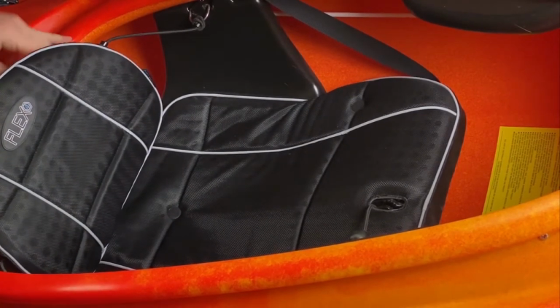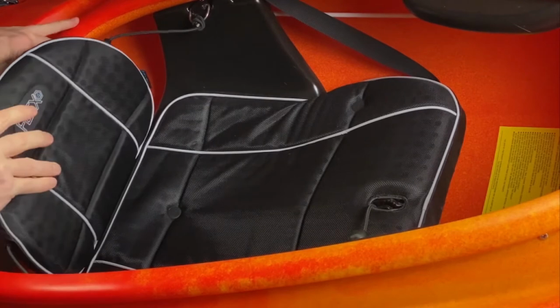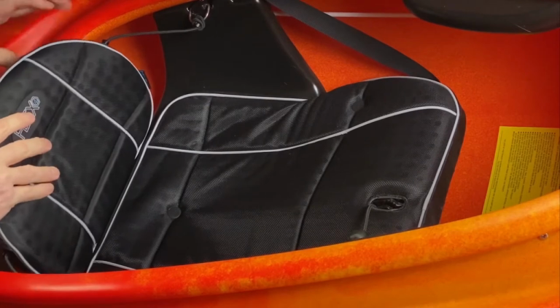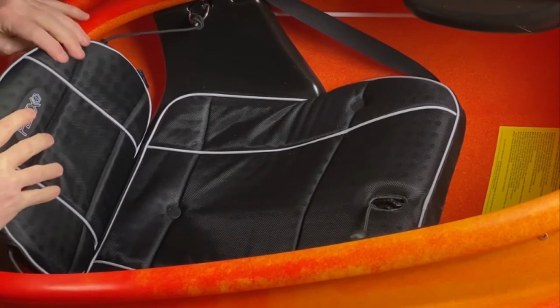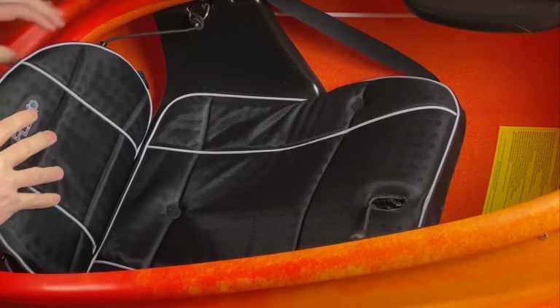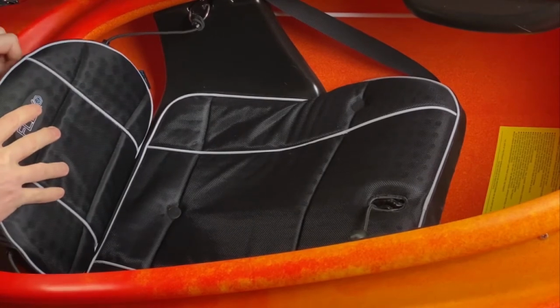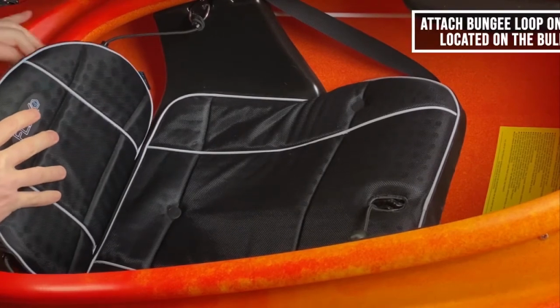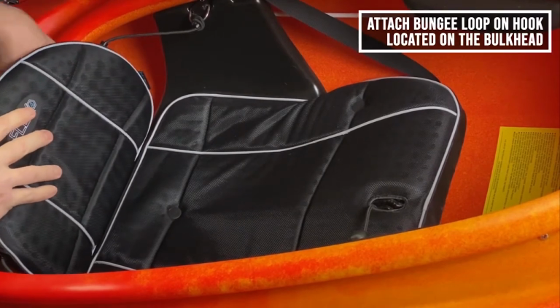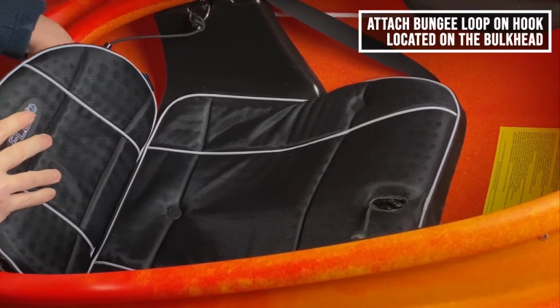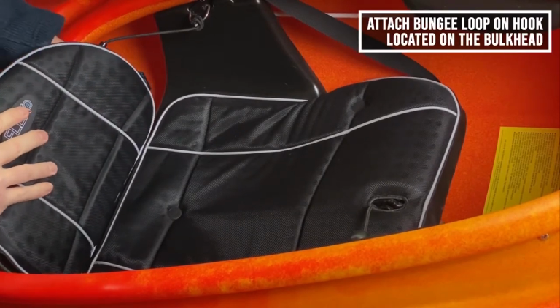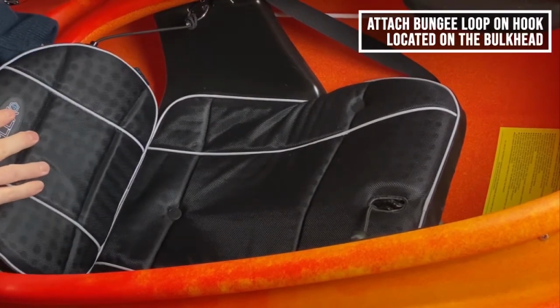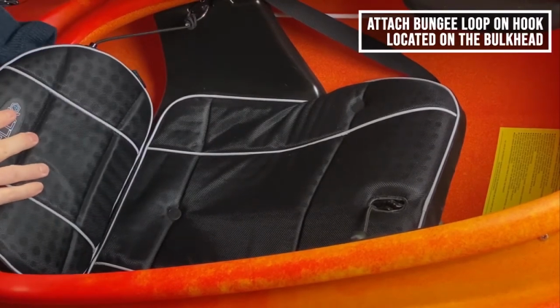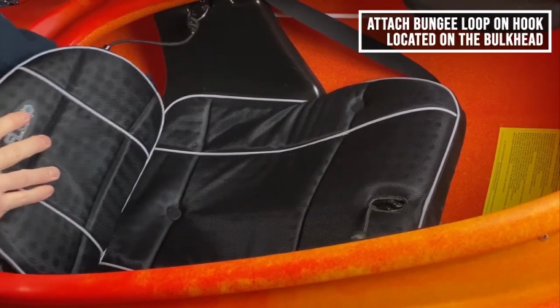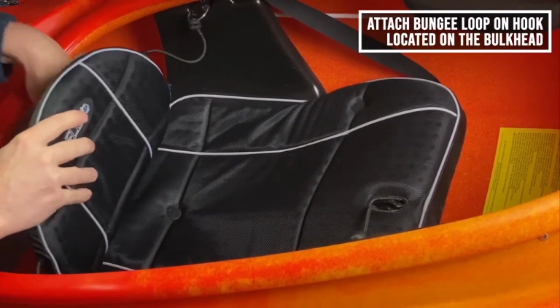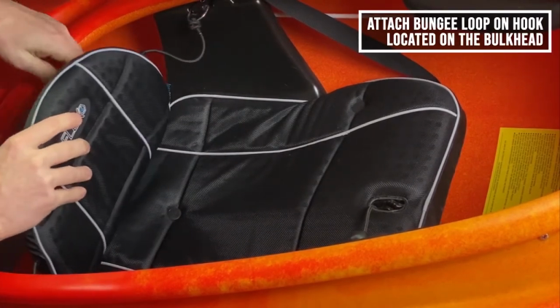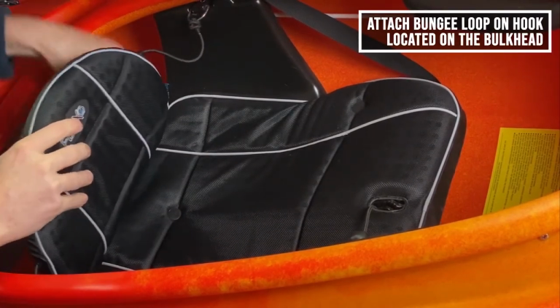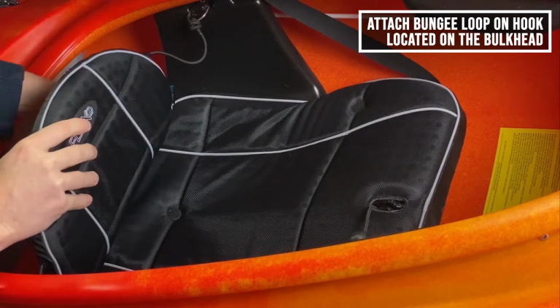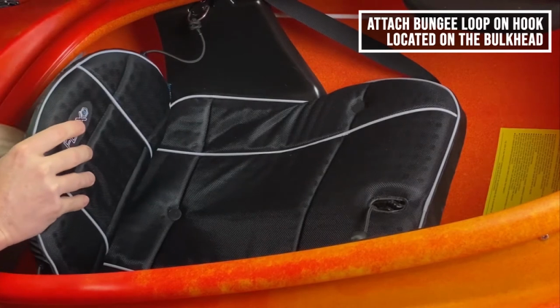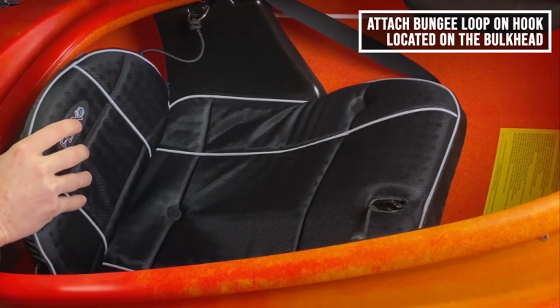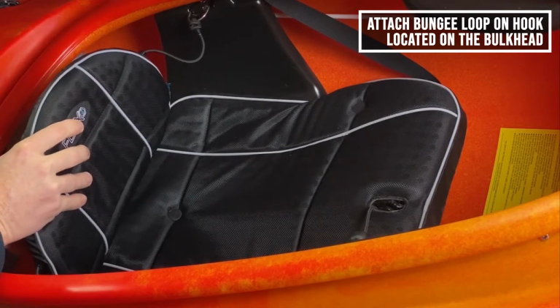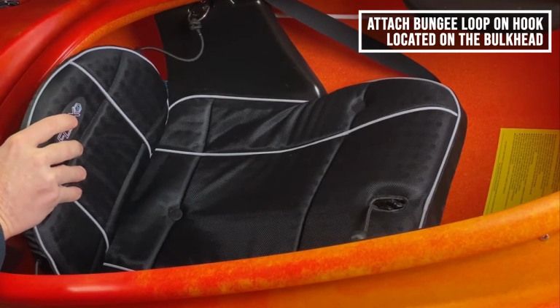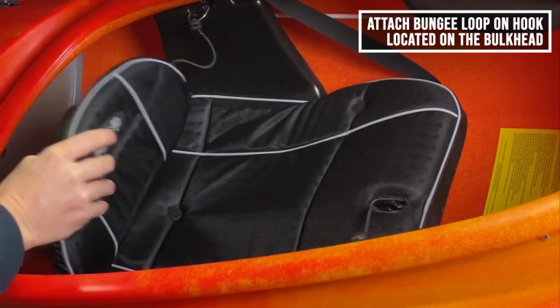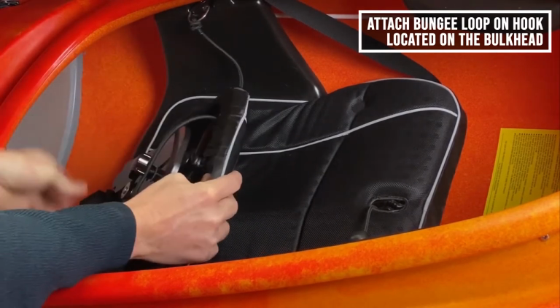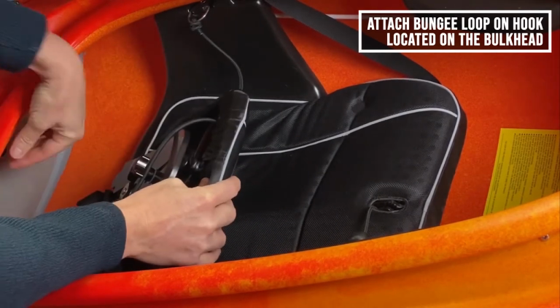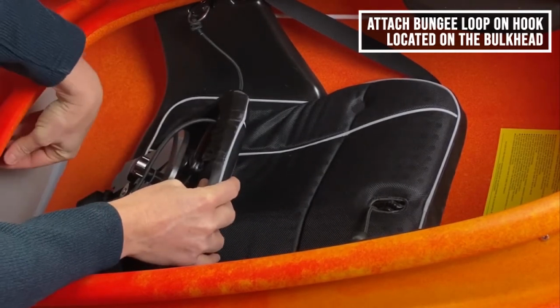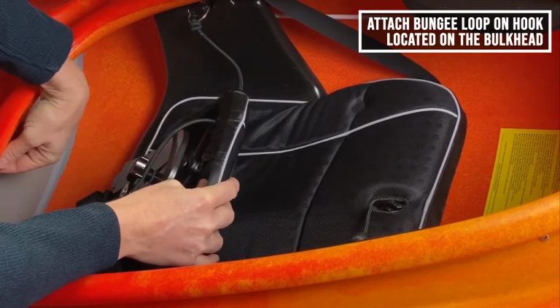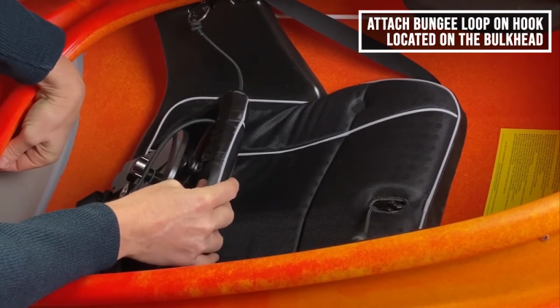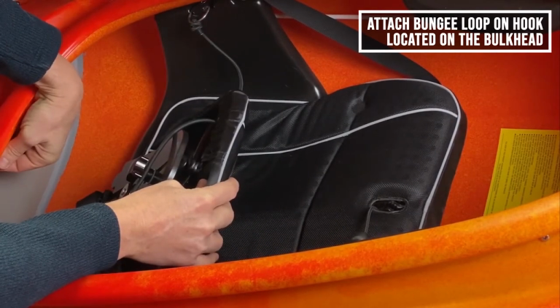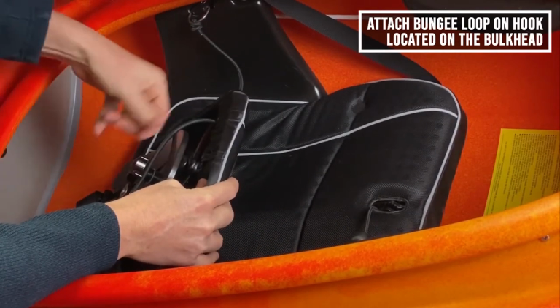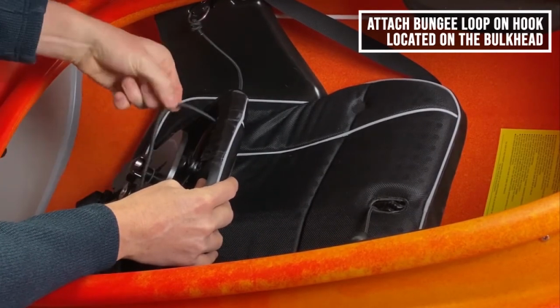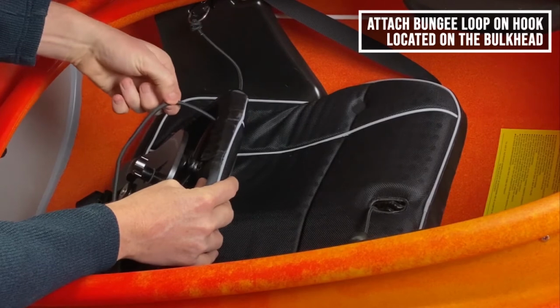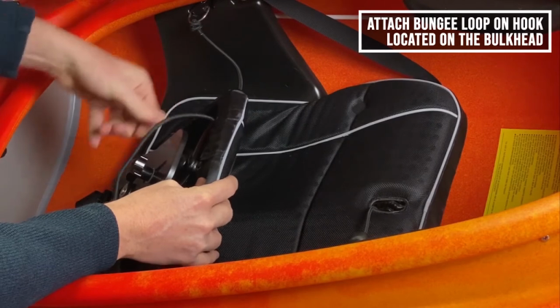Let me just undo it to show that more clearly — there's a little cleat back here to hold this bungee.